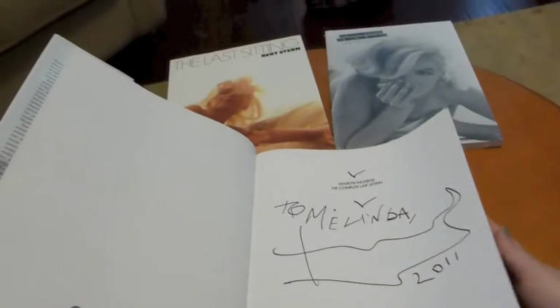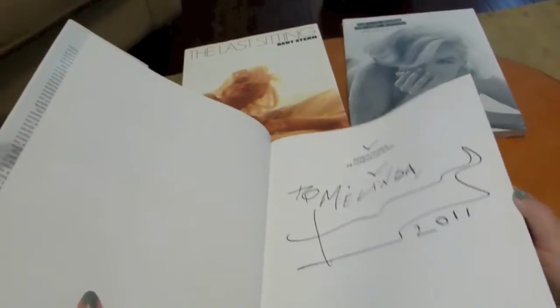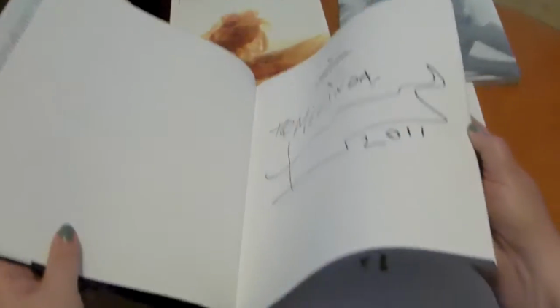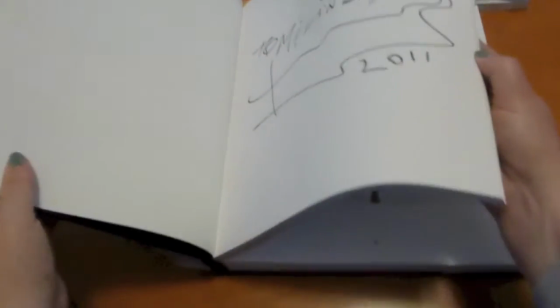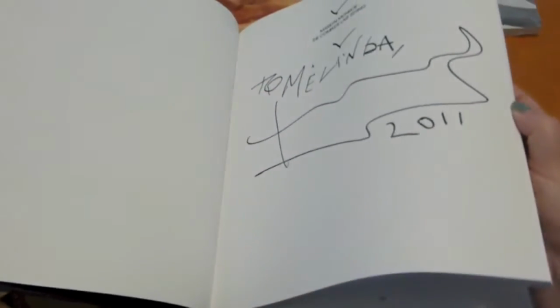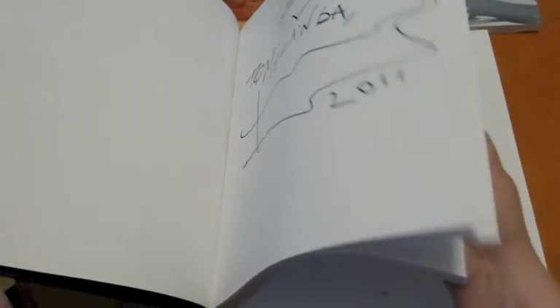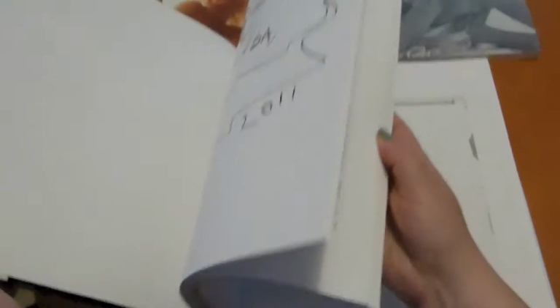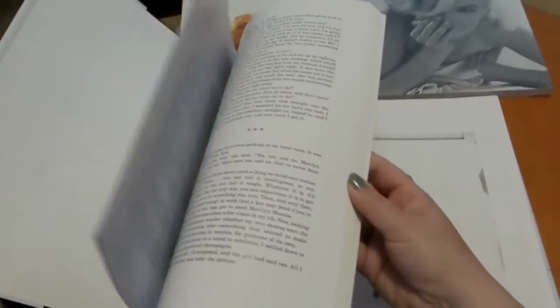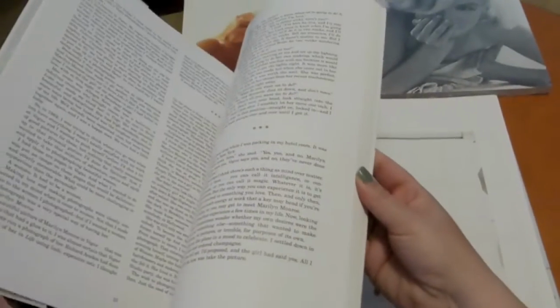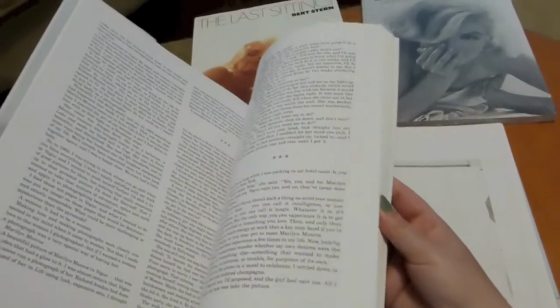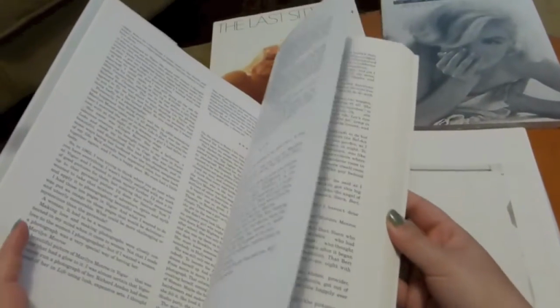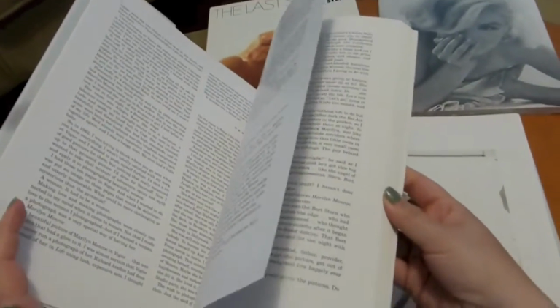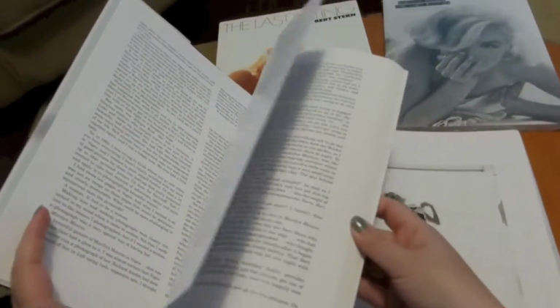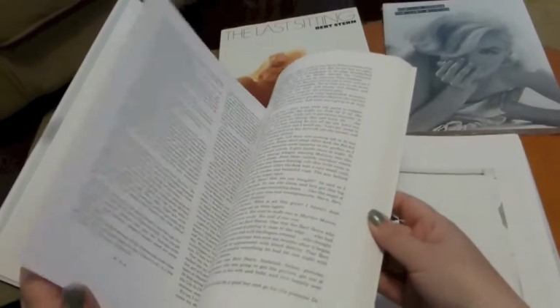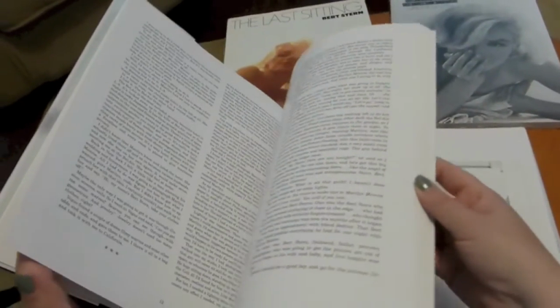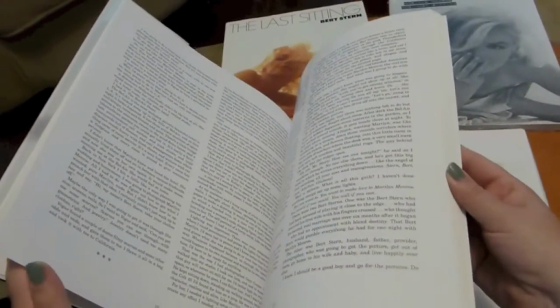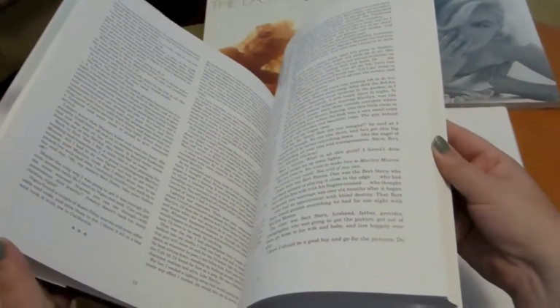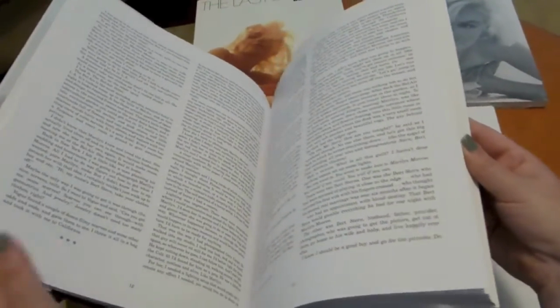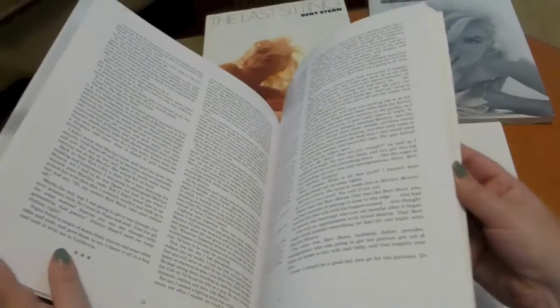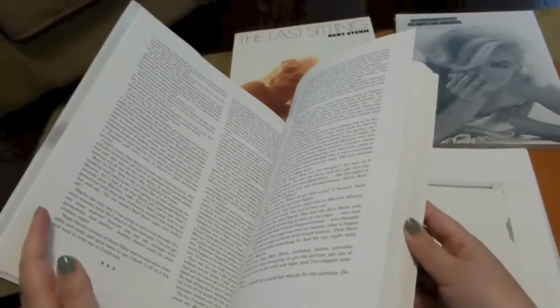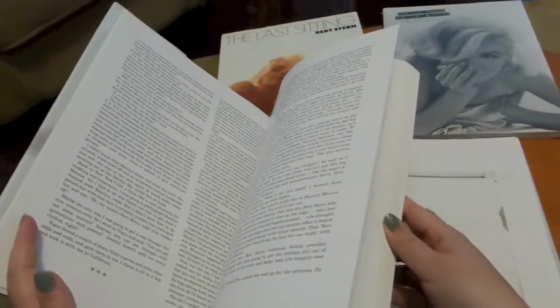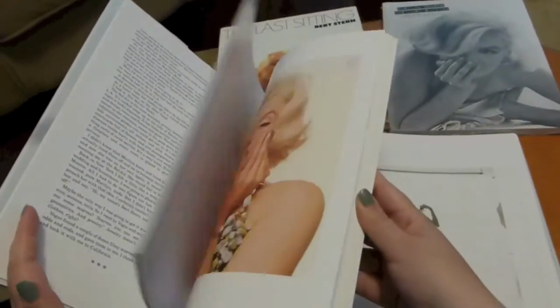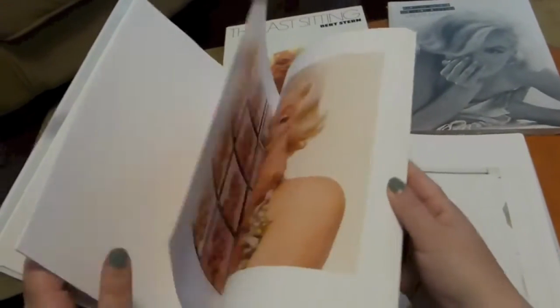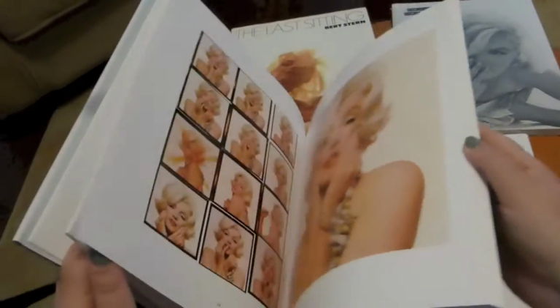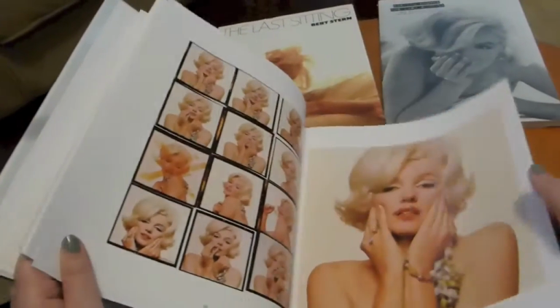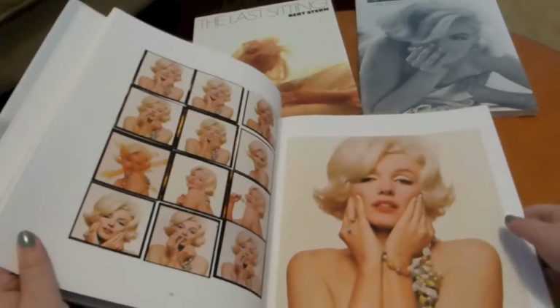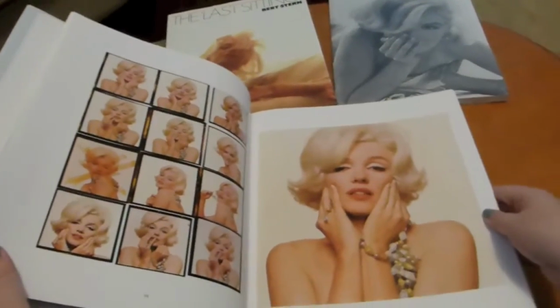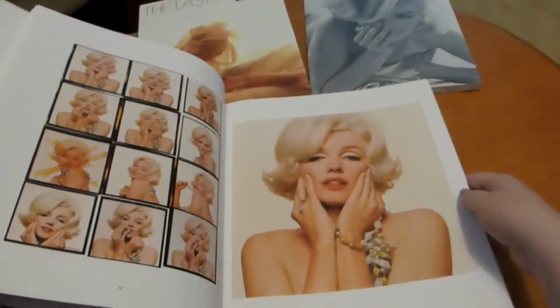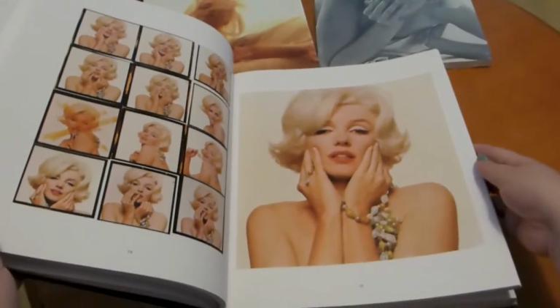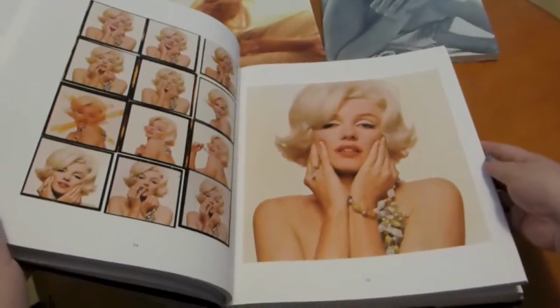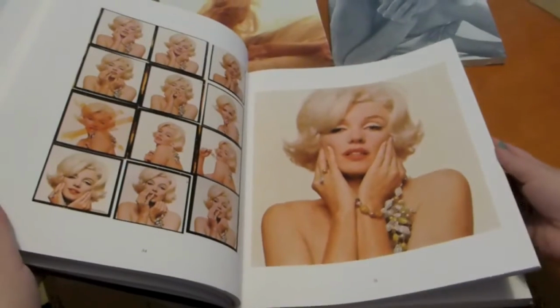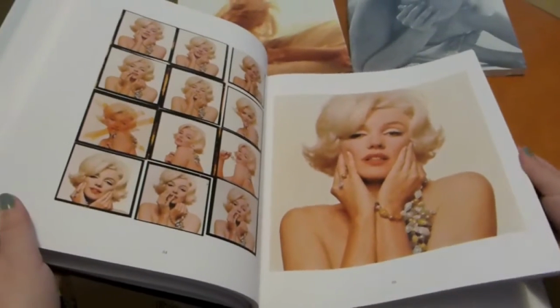Now the text in this book is not anything to get excited about. Burt Stern was not terribly kind to Marilyn's memory, and this is a book to get for the photos, so please keep that in mind.